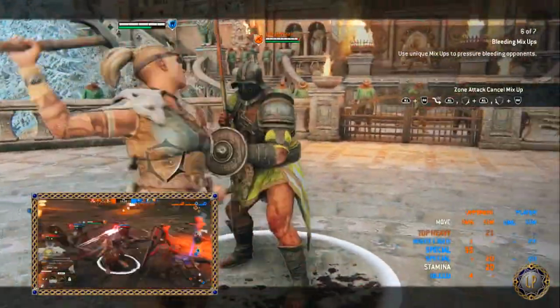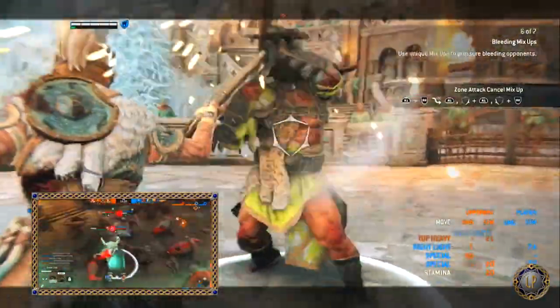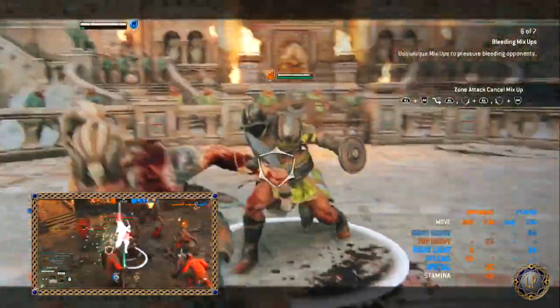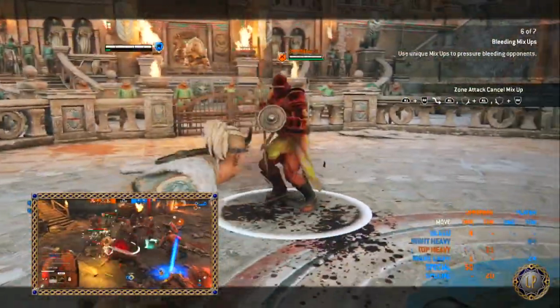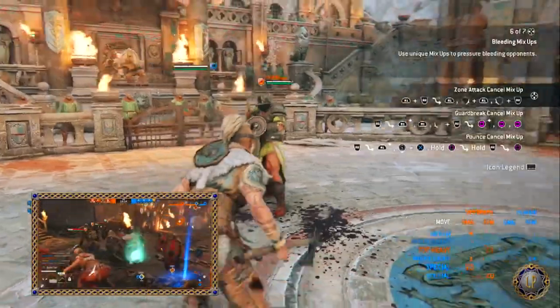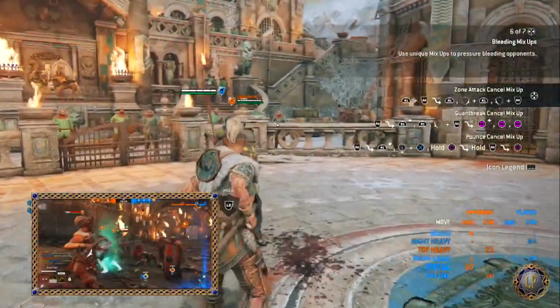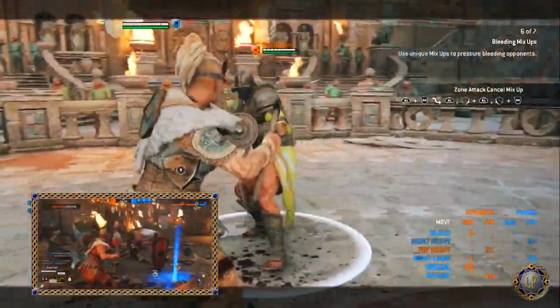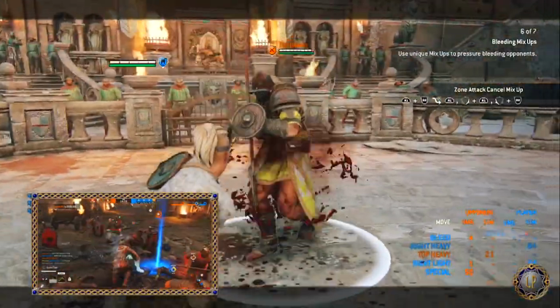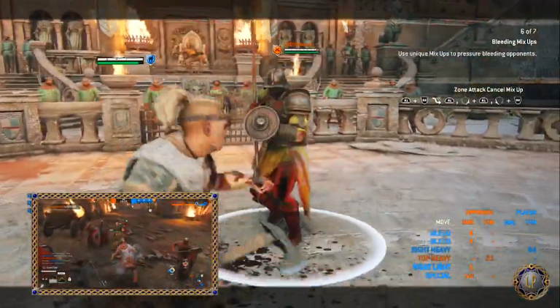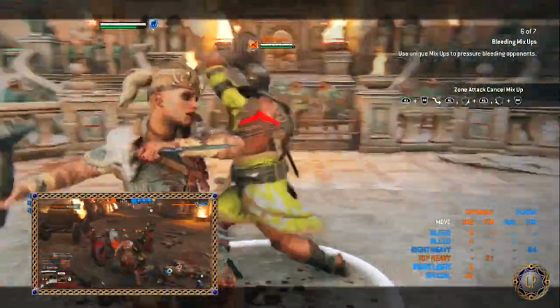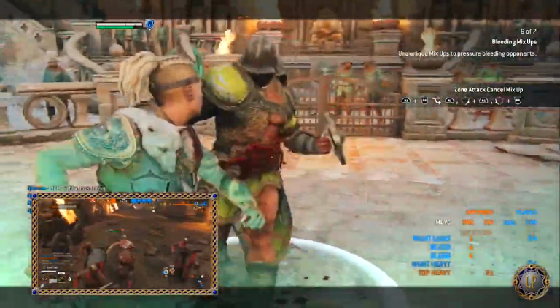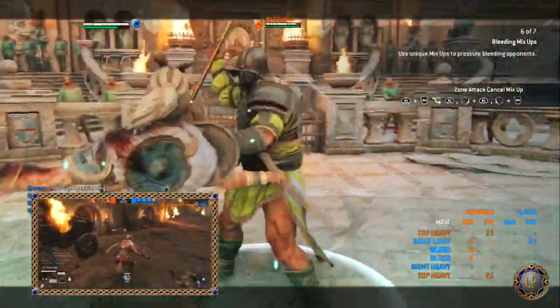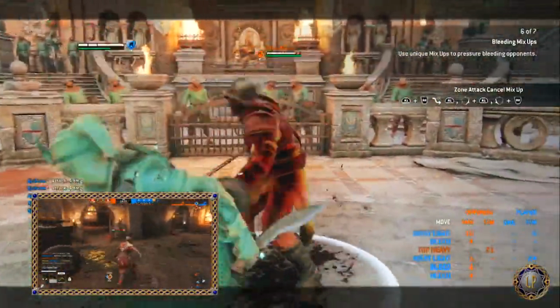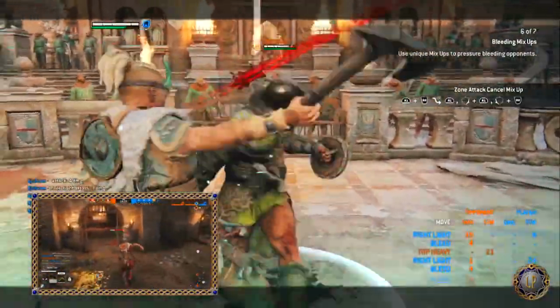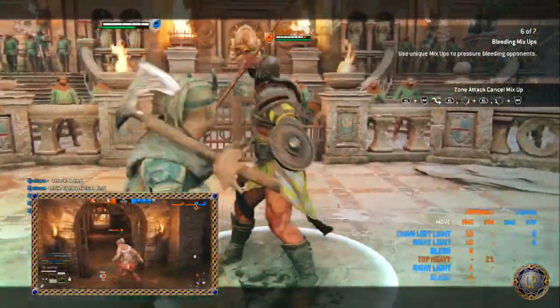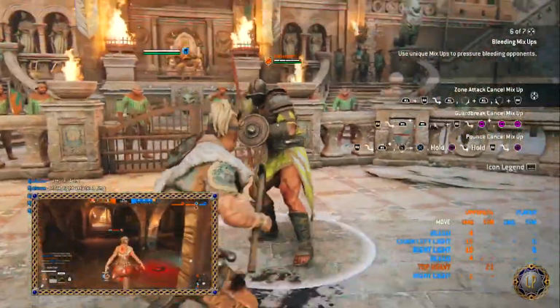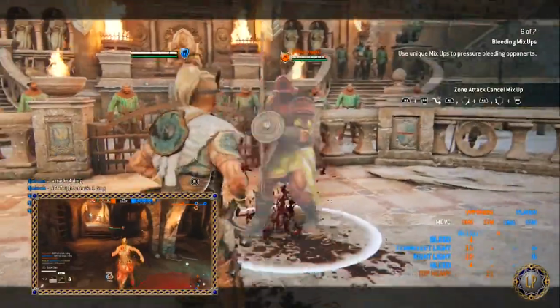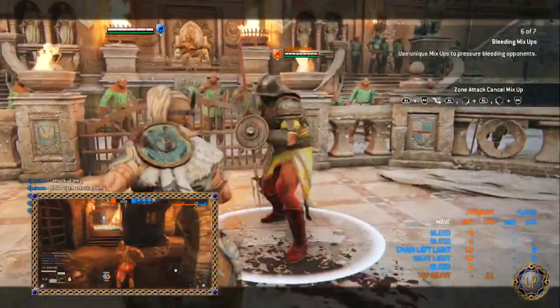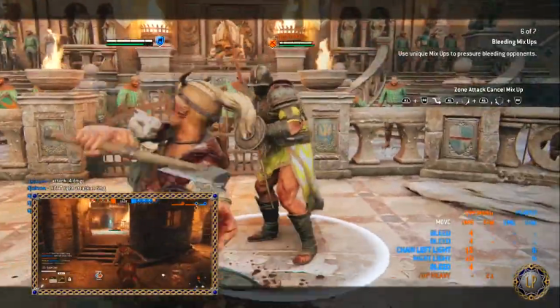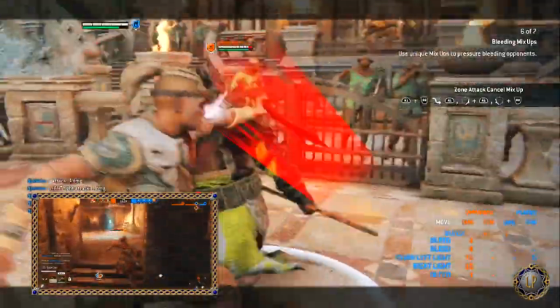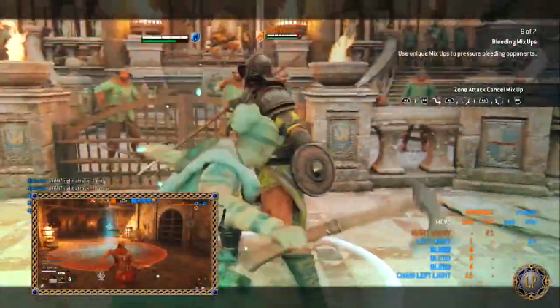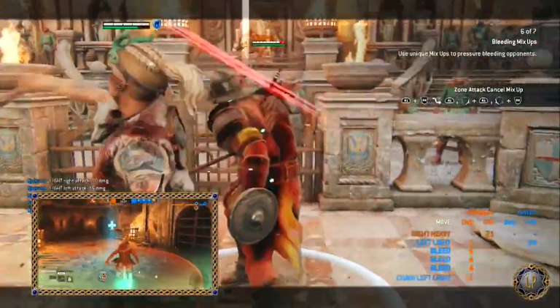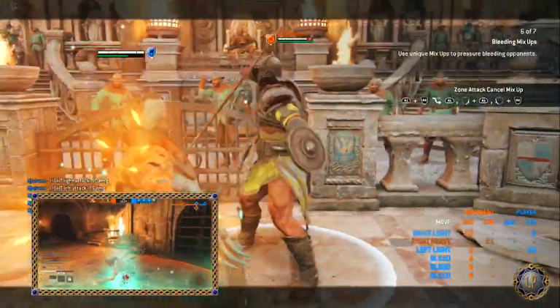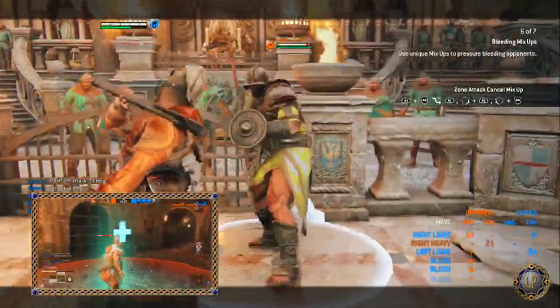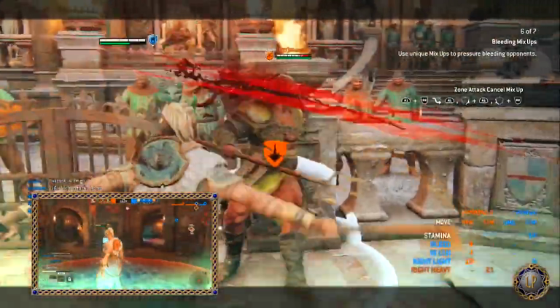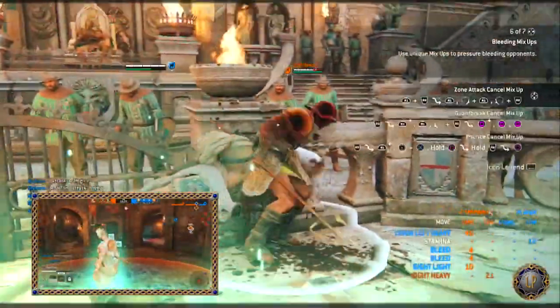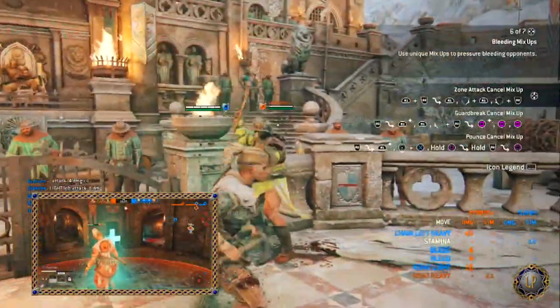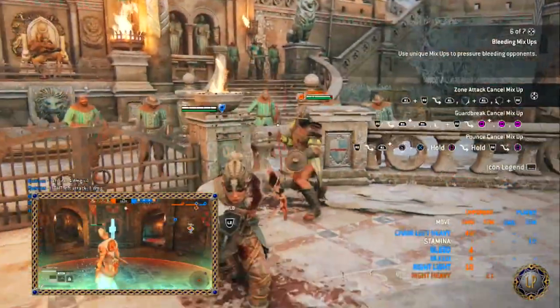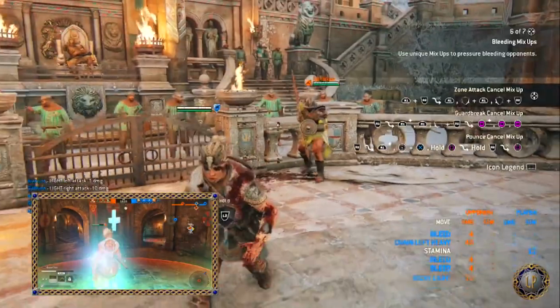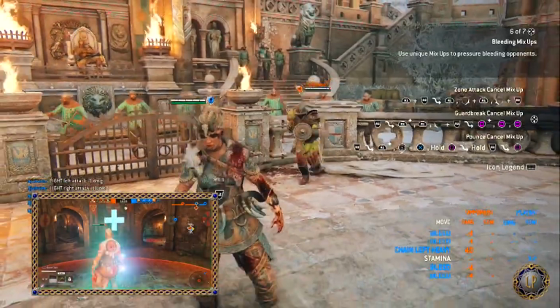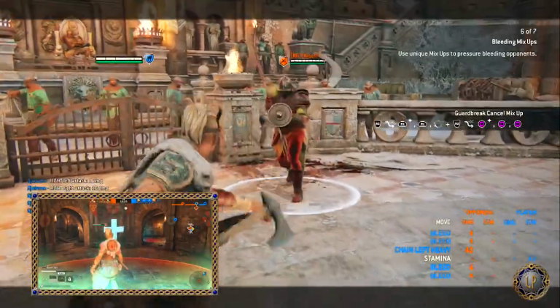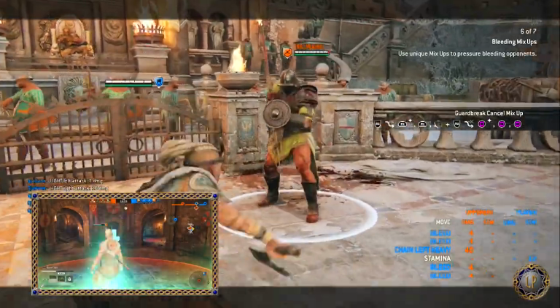Anytime you land a successful hit on that bleeding character, you will get healed for 4 health each time you hit them.